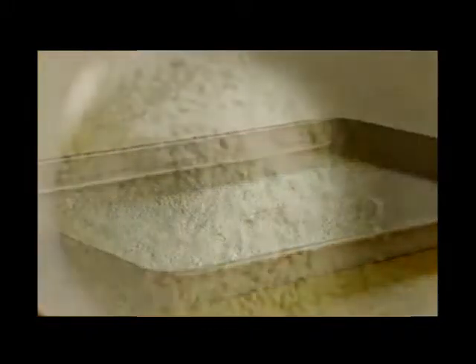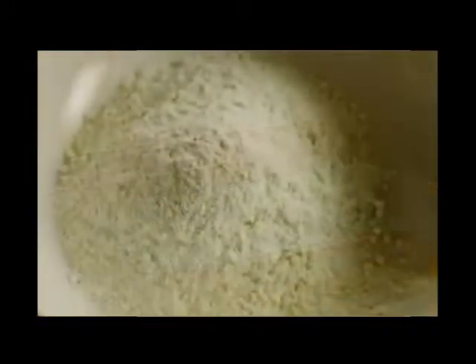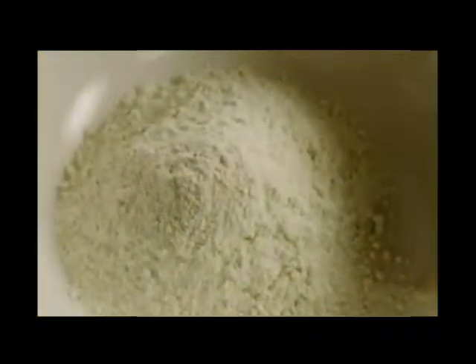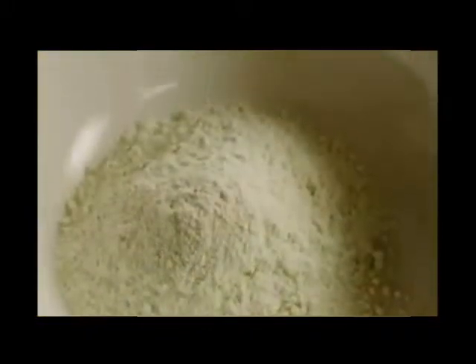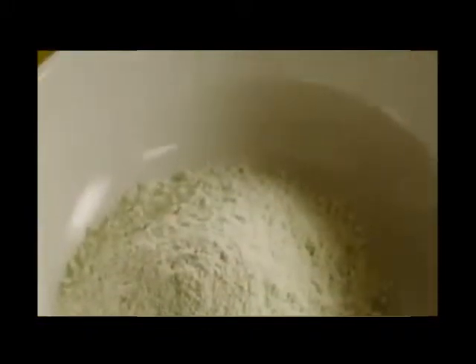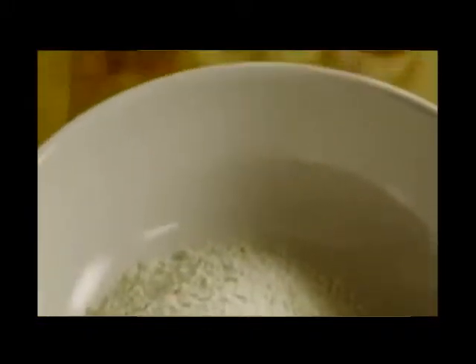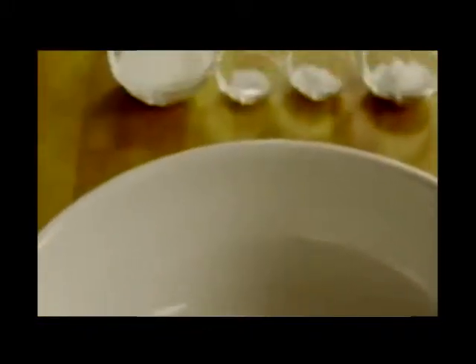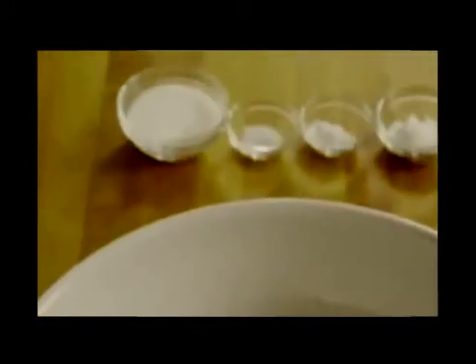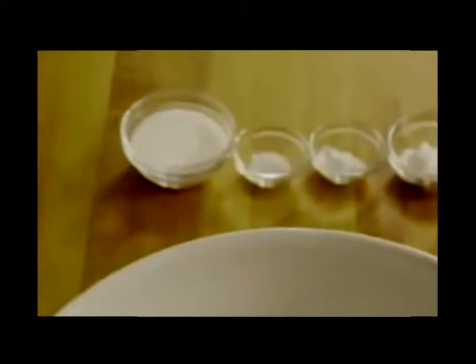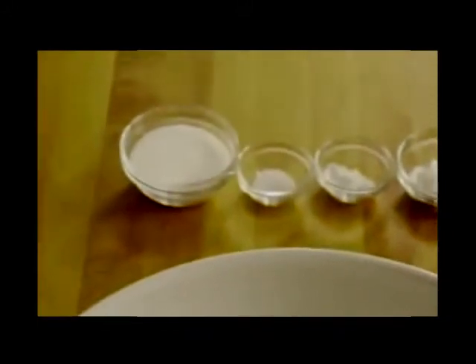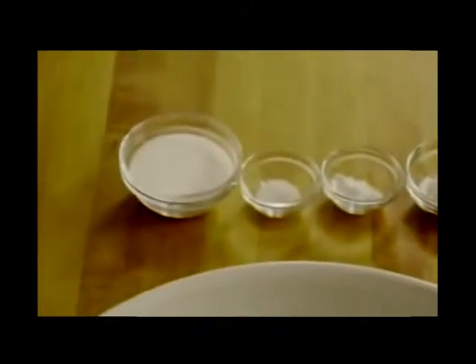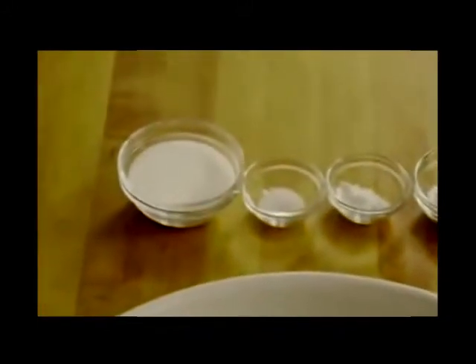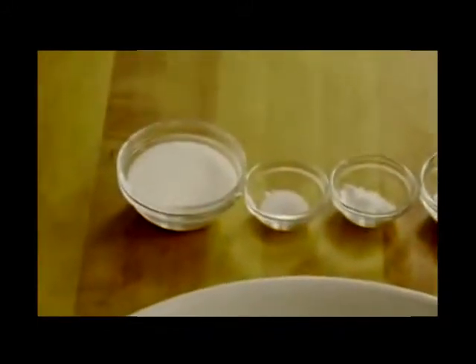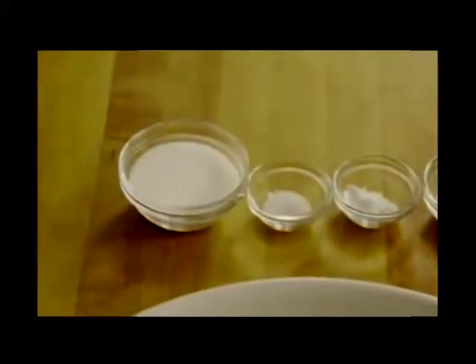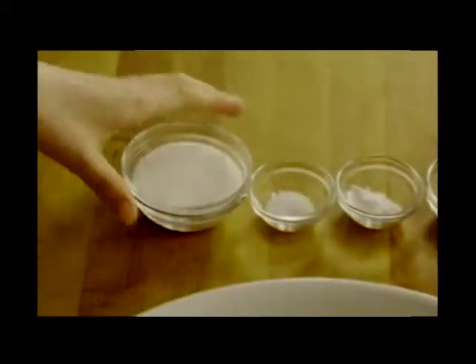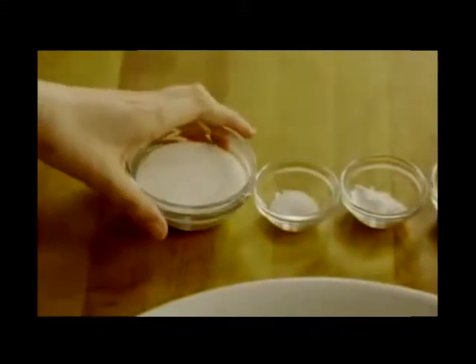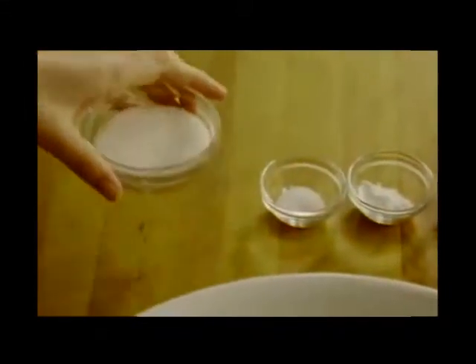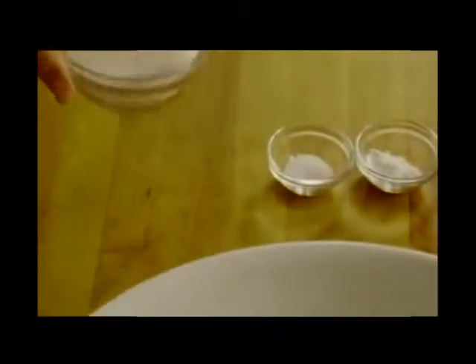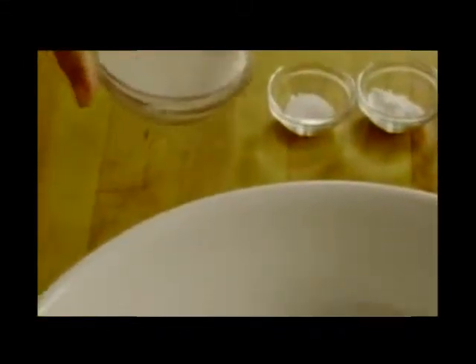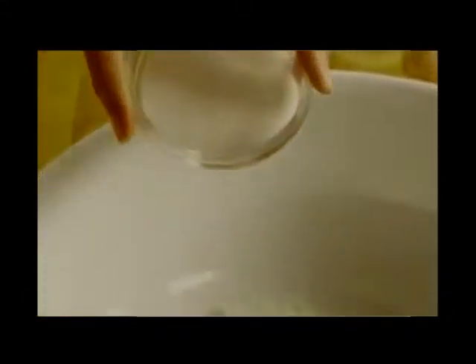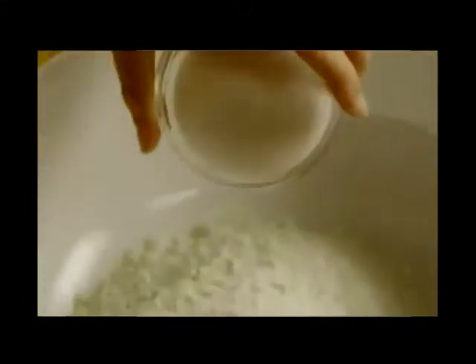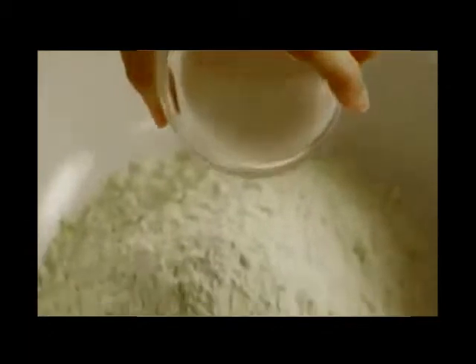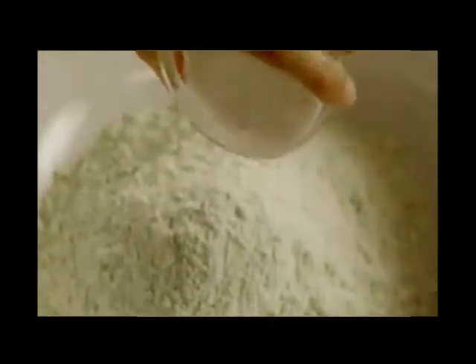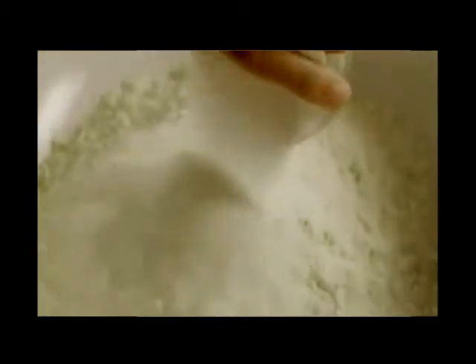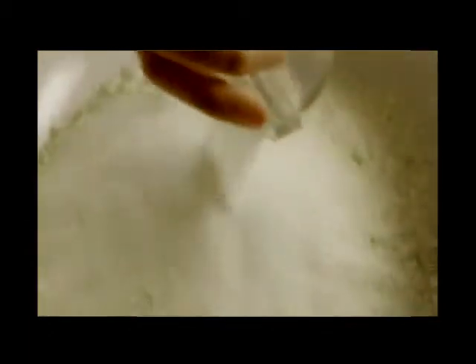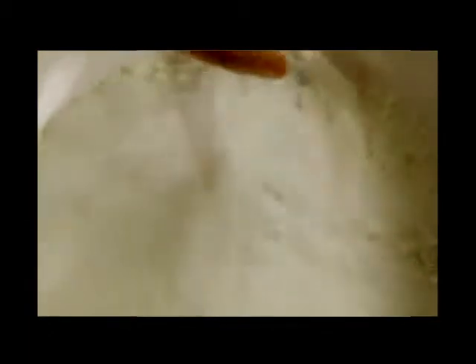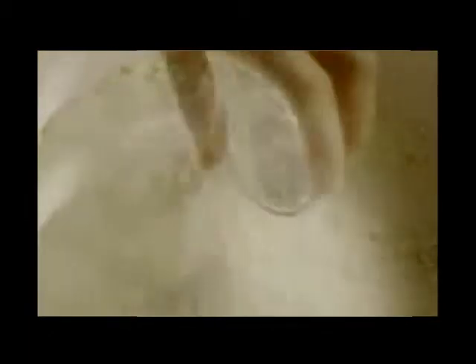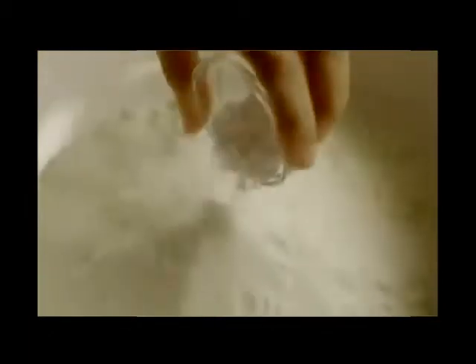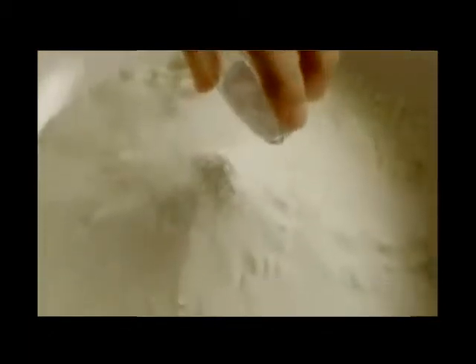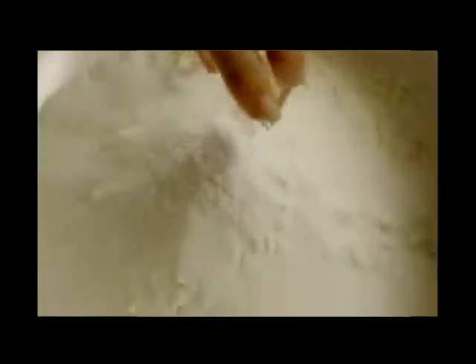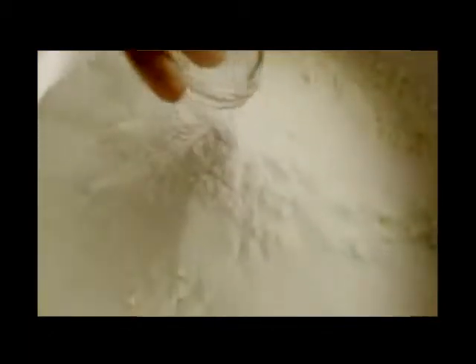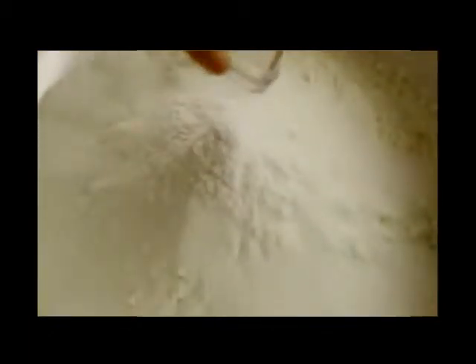In a large bowl, combine four cups of all-purpose flour, four tablespoons of white sugar, and one teaspoon of baking soda.